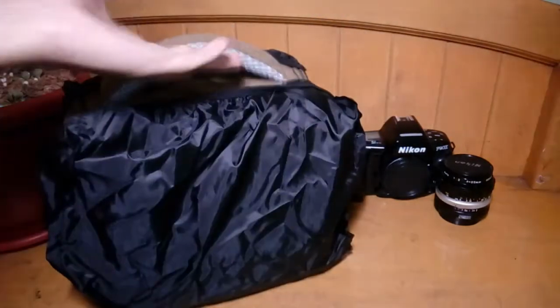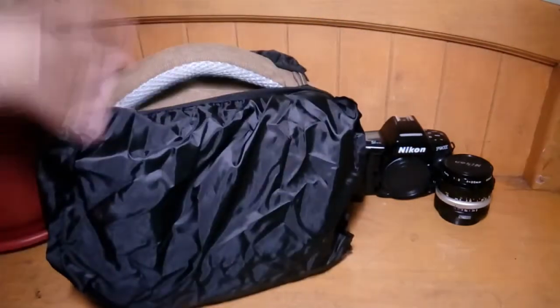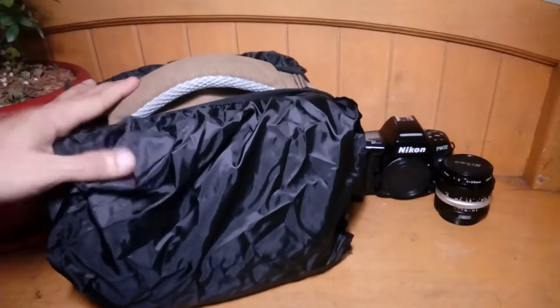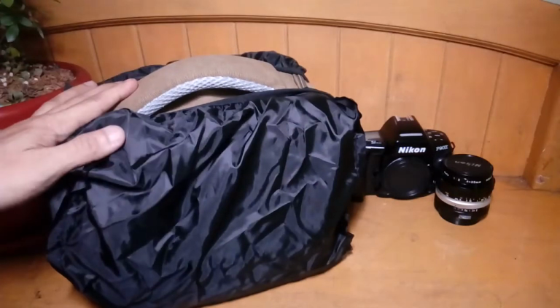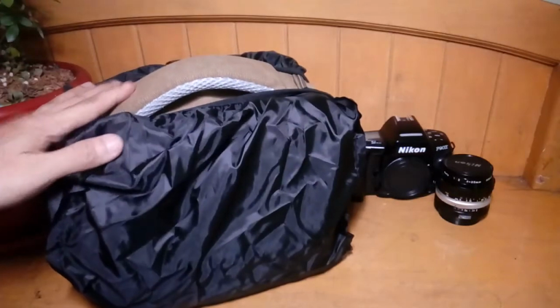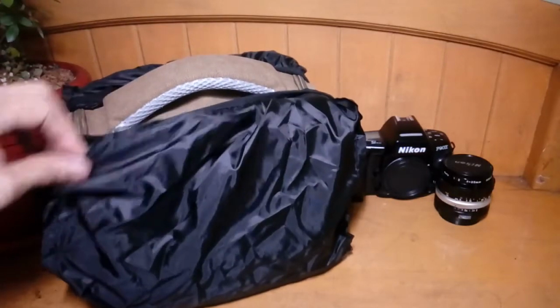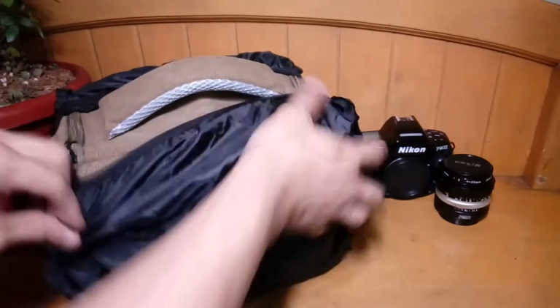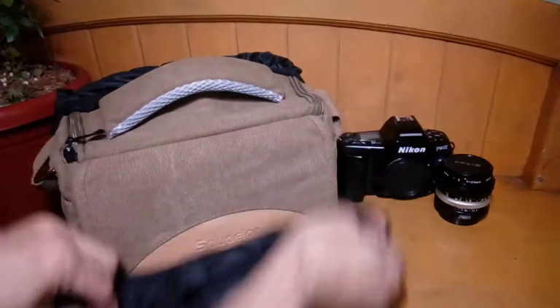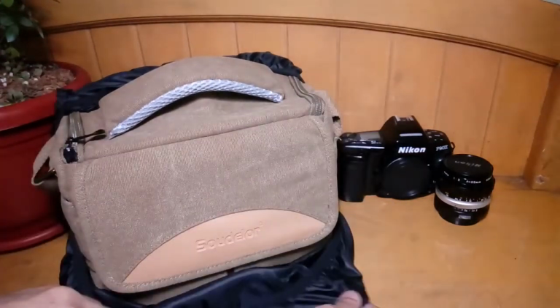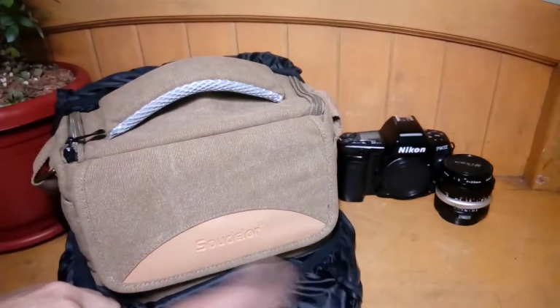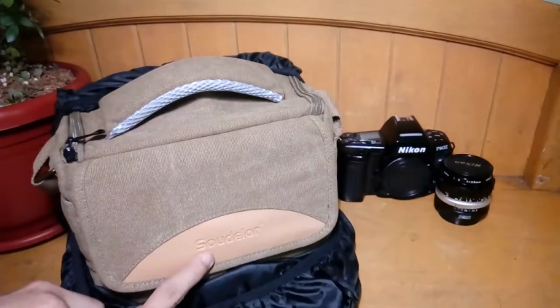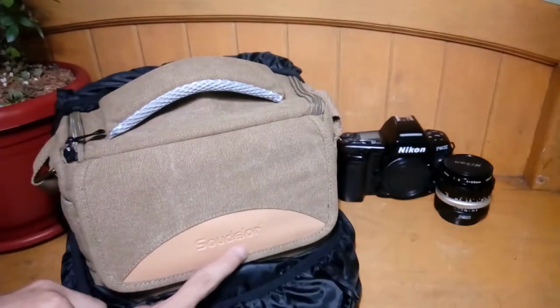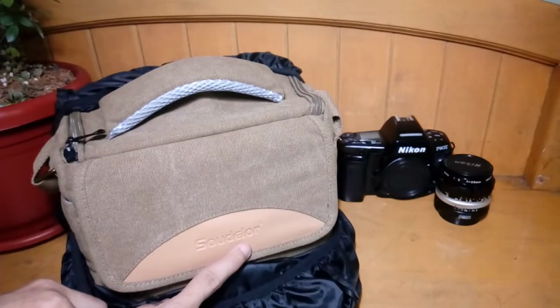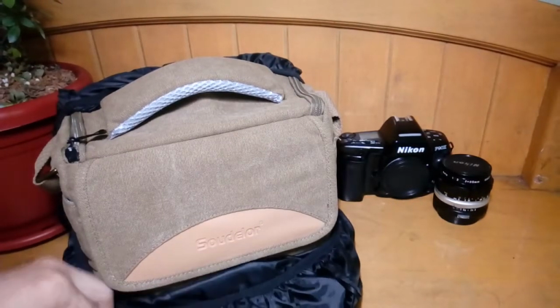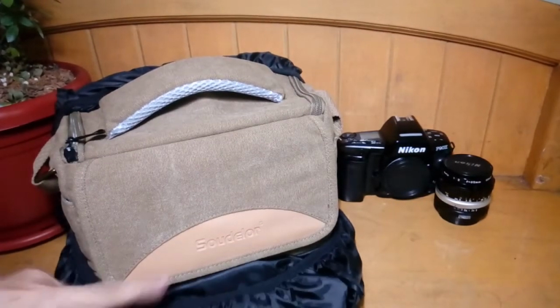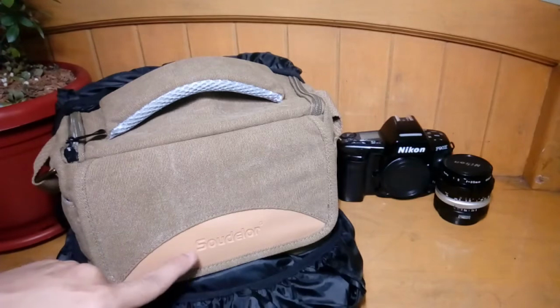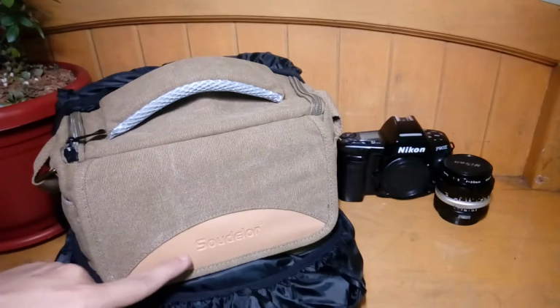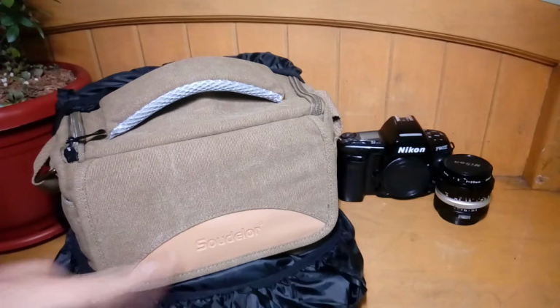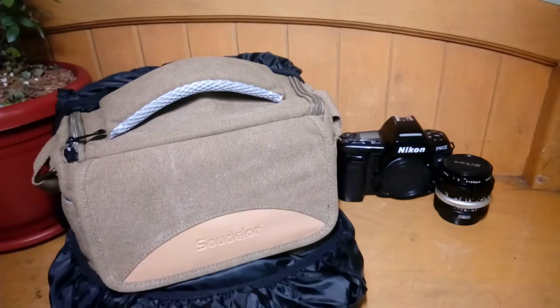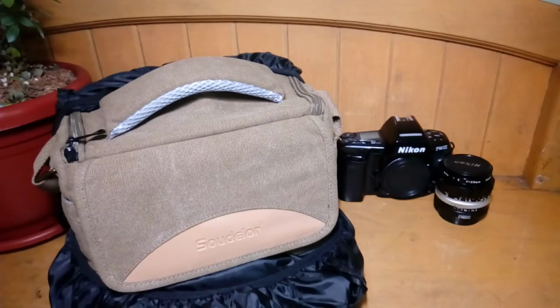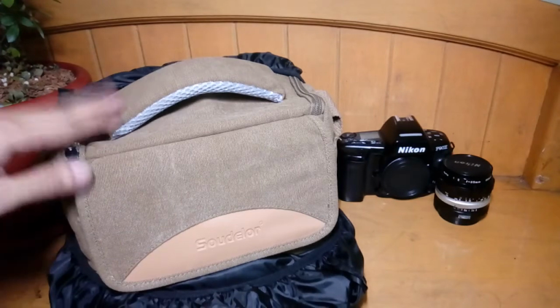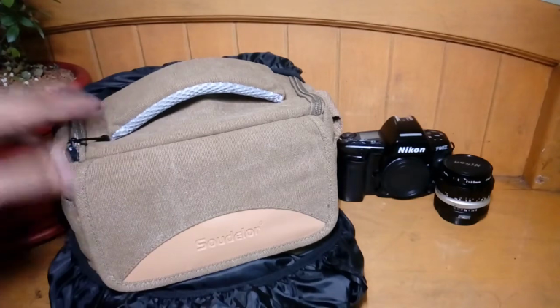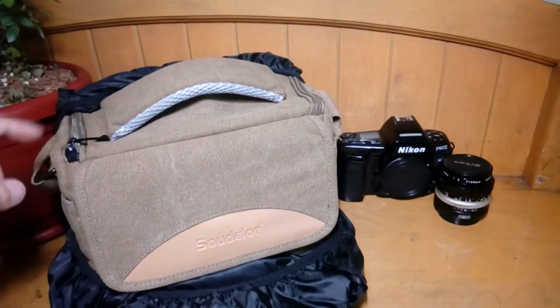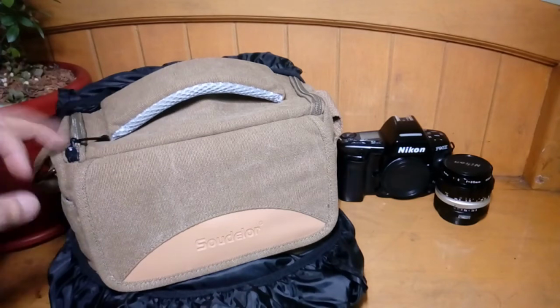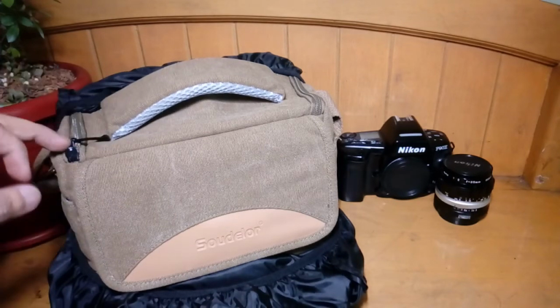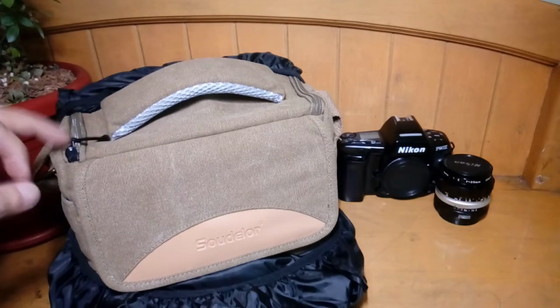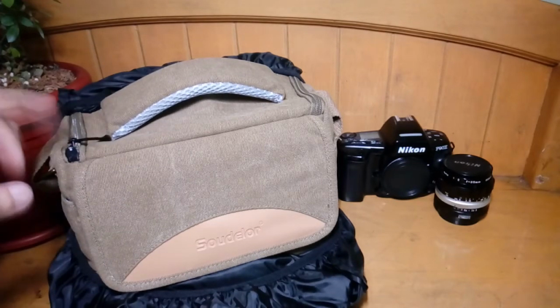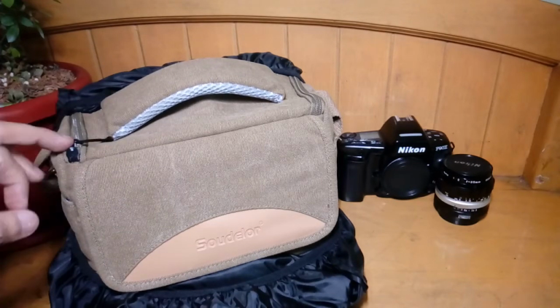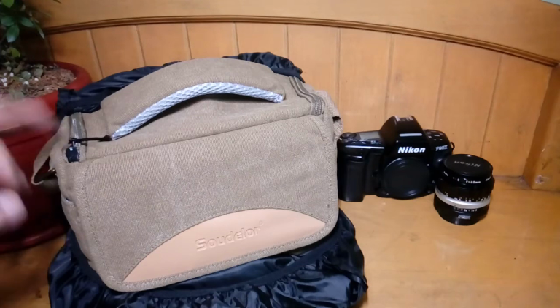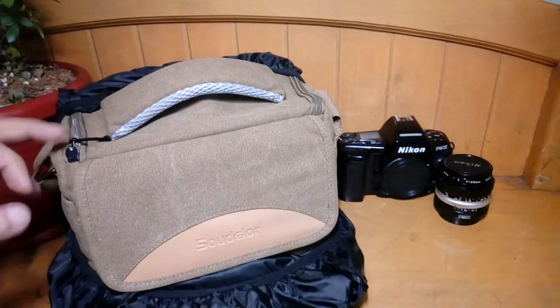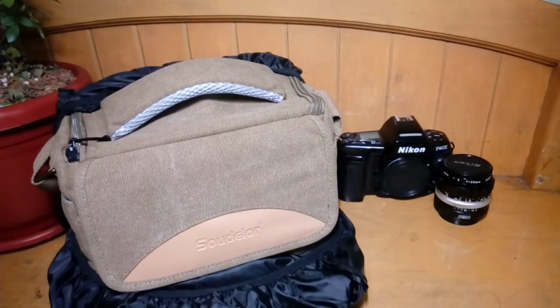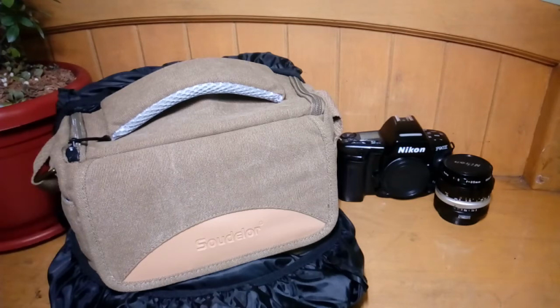This is all for my first impressions video for this very beautiful Soudalore camera bag. Remember this brand name — it's a good one. They just need to work on the zipper. Thank you.